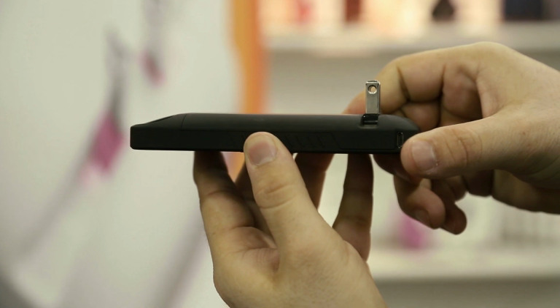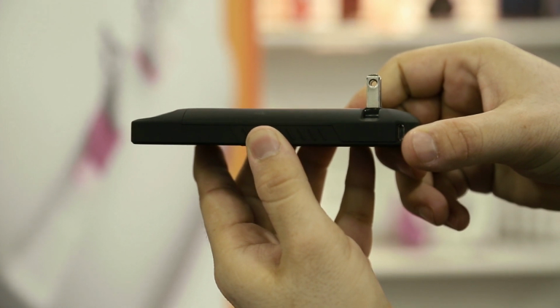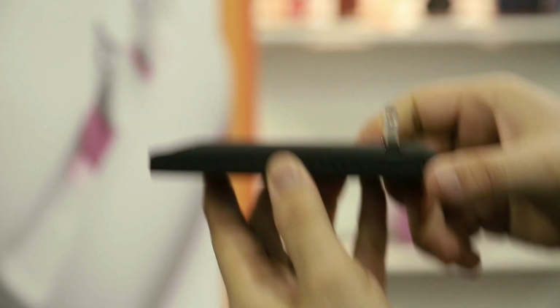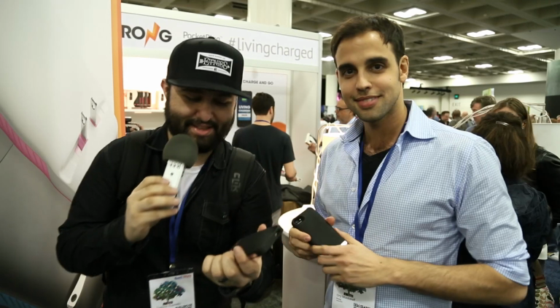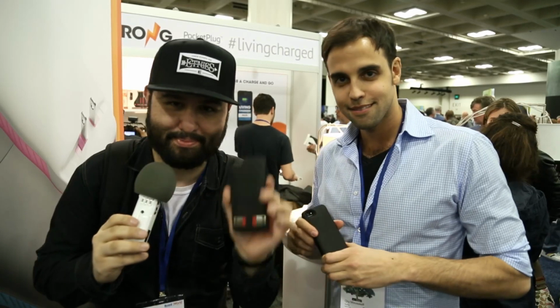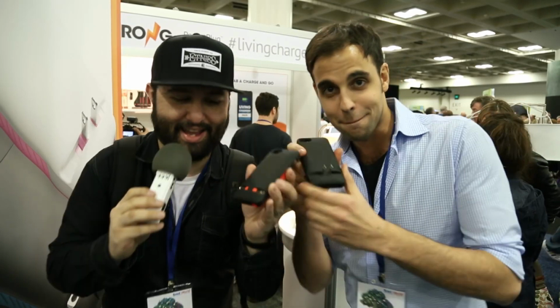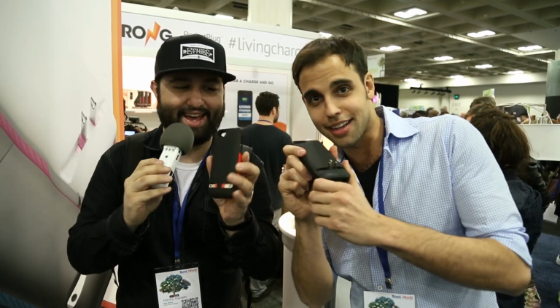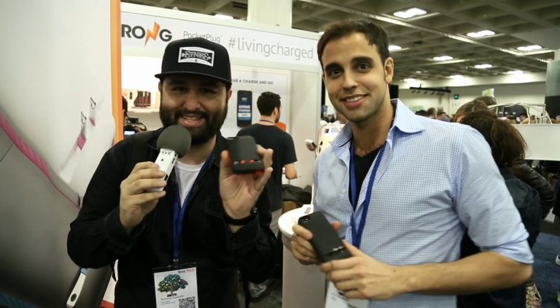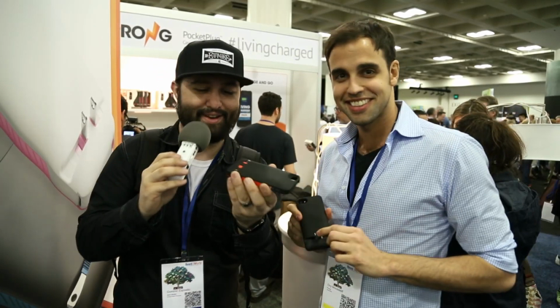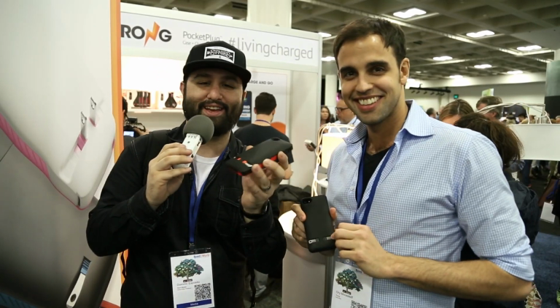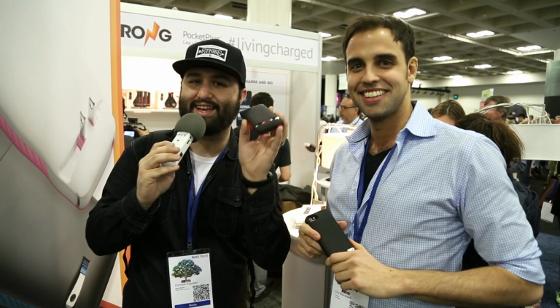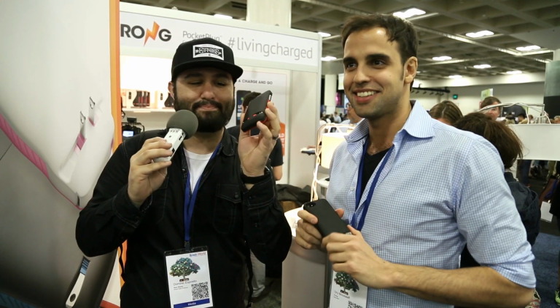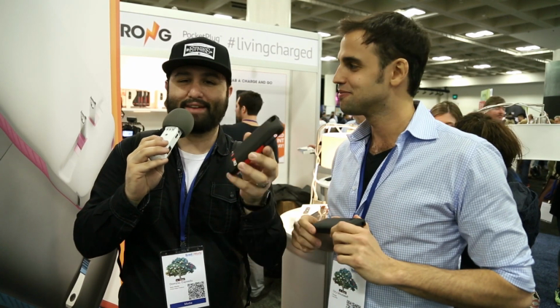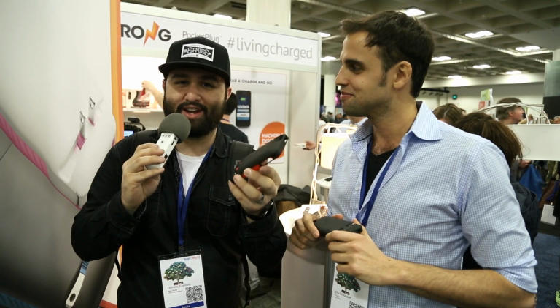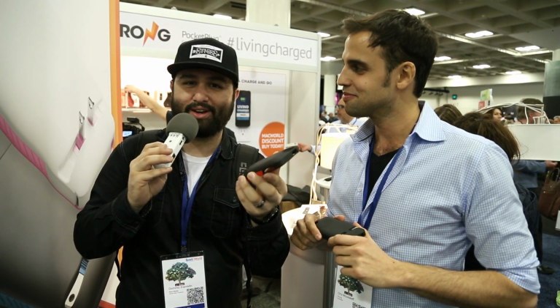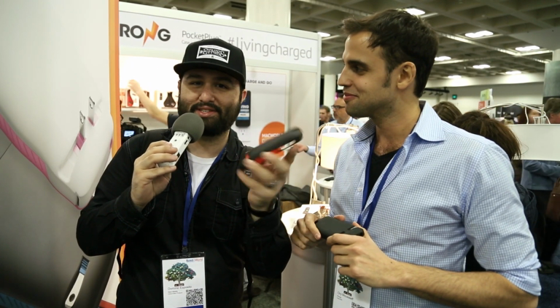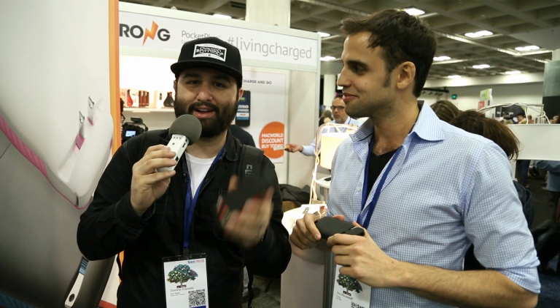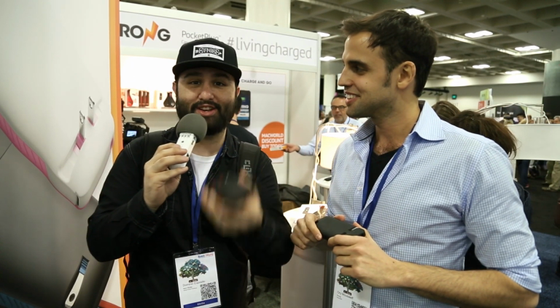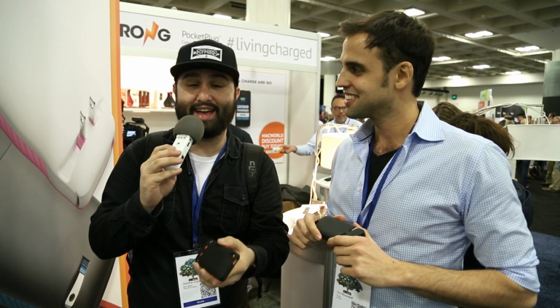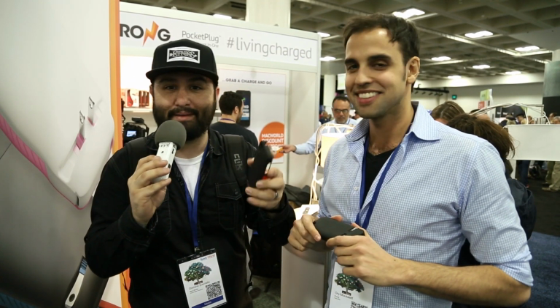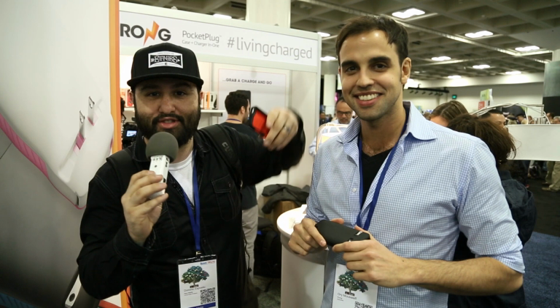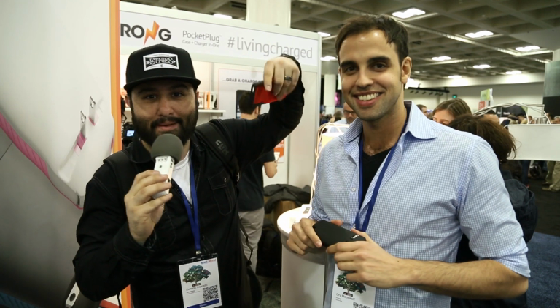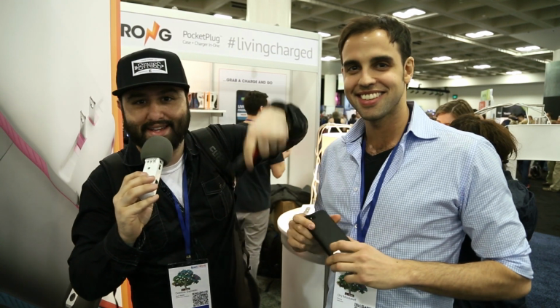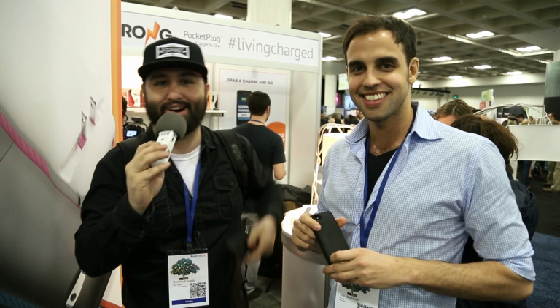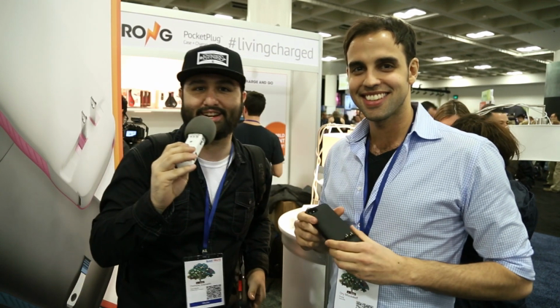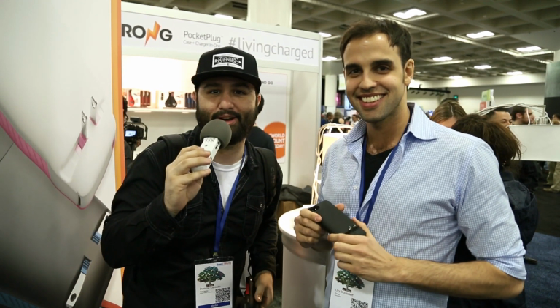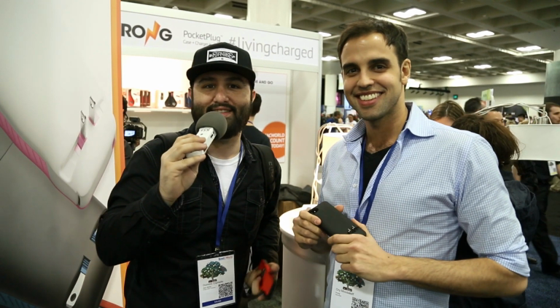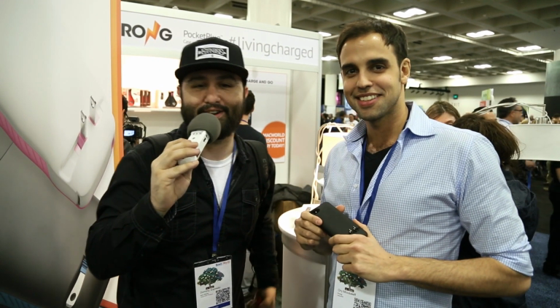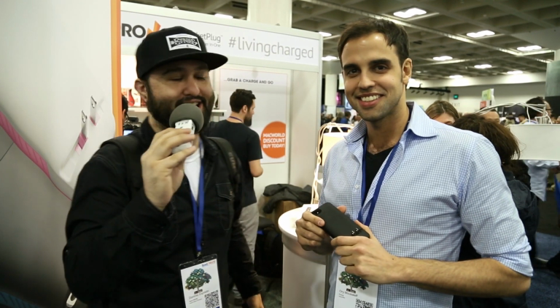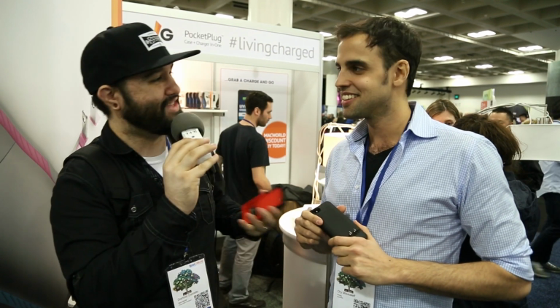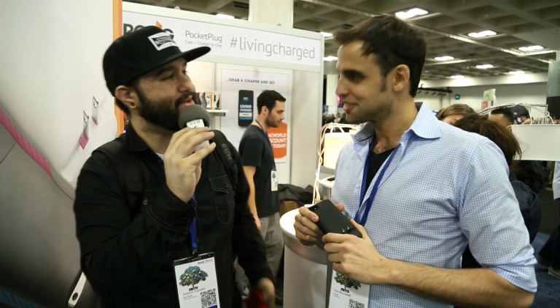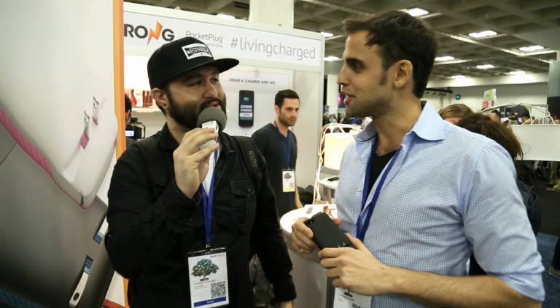Go ahead and check it out everybody — this is the Prong case and it's very interesting. Pretty much have a charger anywhere you go, it's always in your pocket. Go ahead and check it out and let me know what you think about Prong down in the comment section below. Thank you very much, and thank you for meeting with us, Ori.